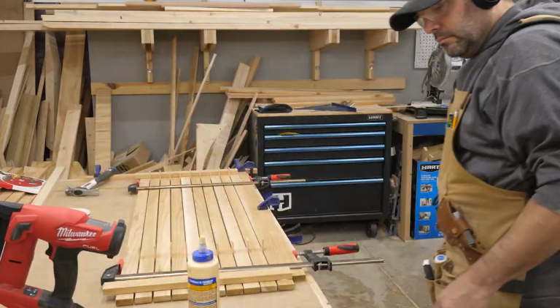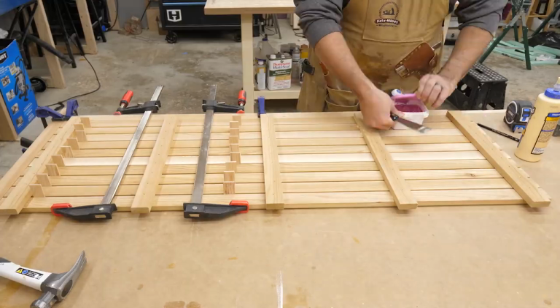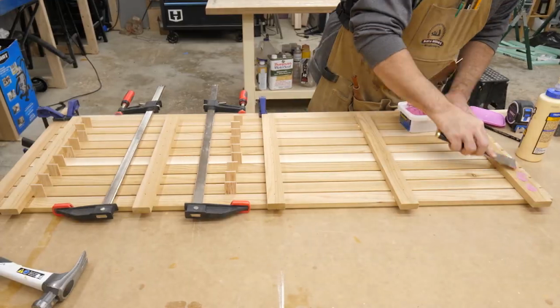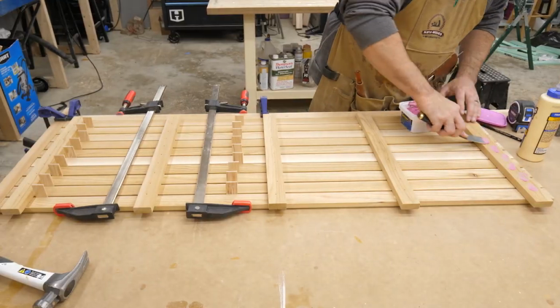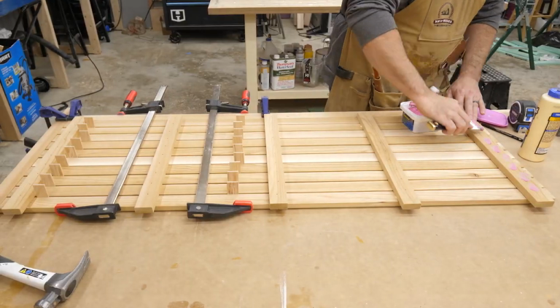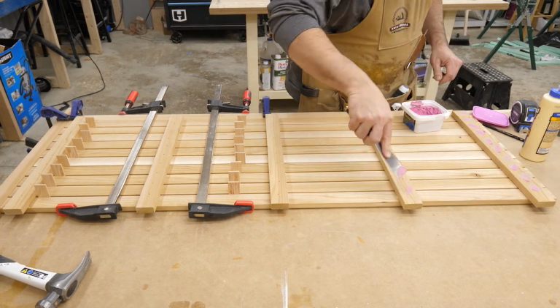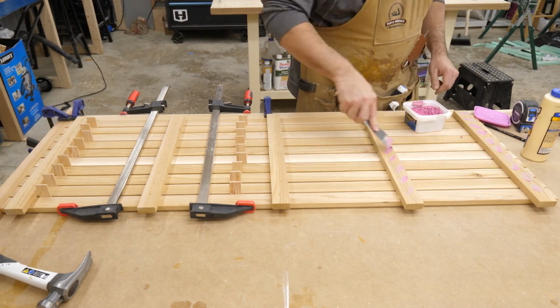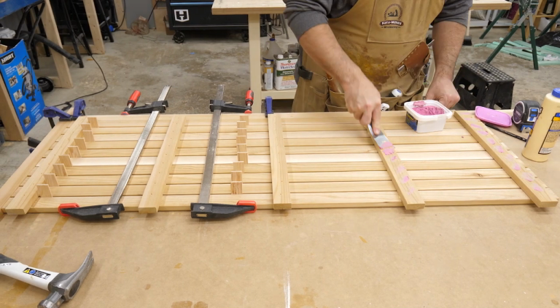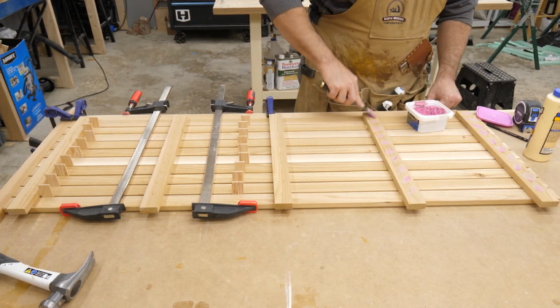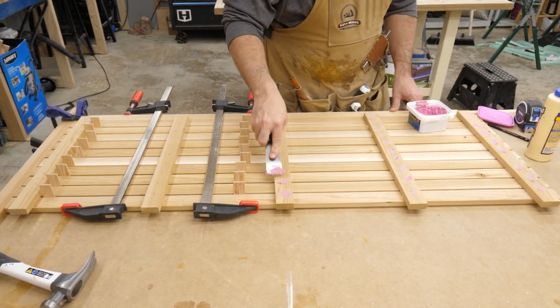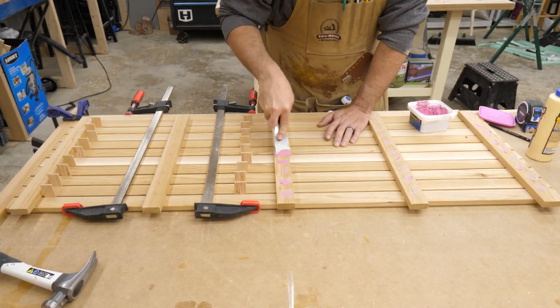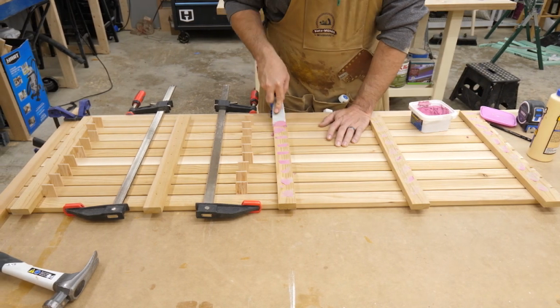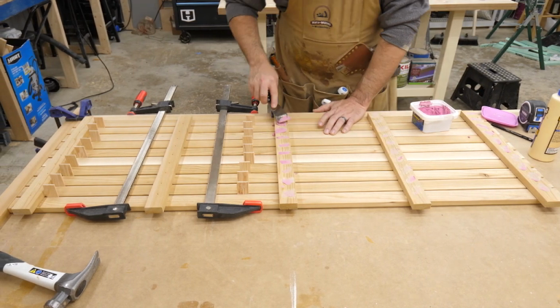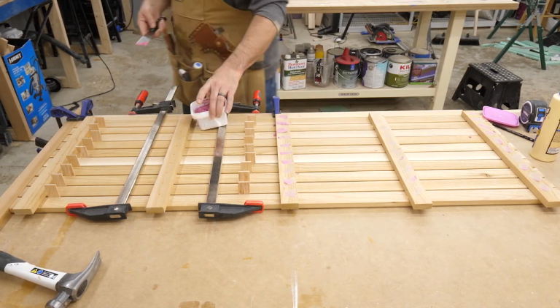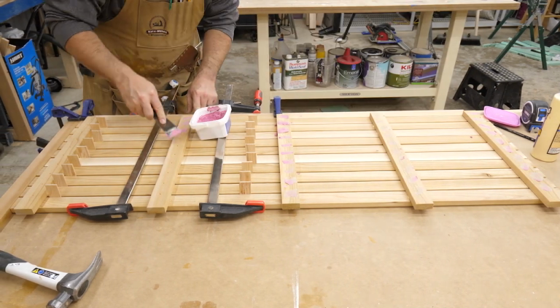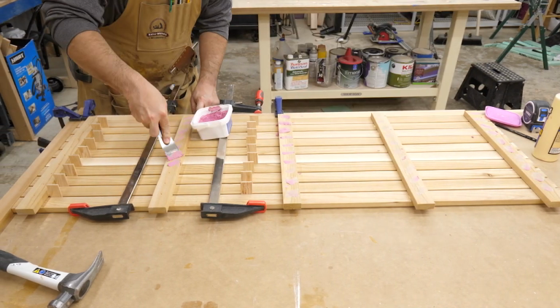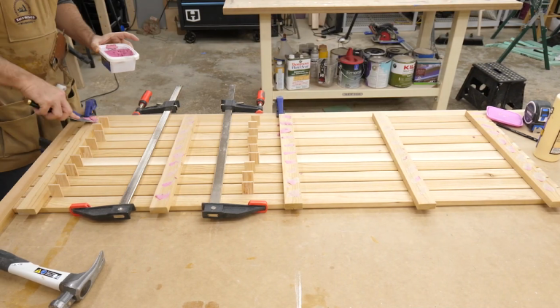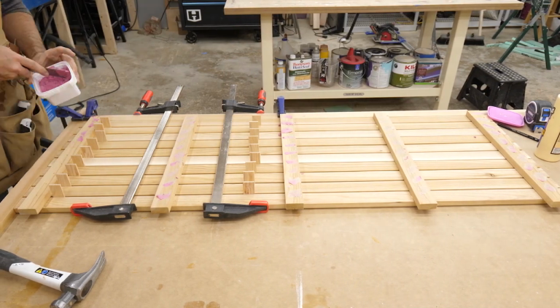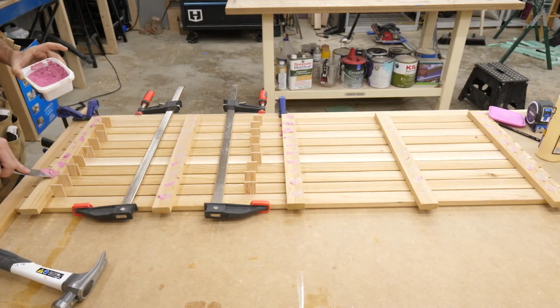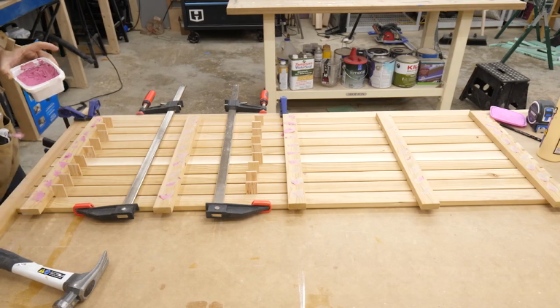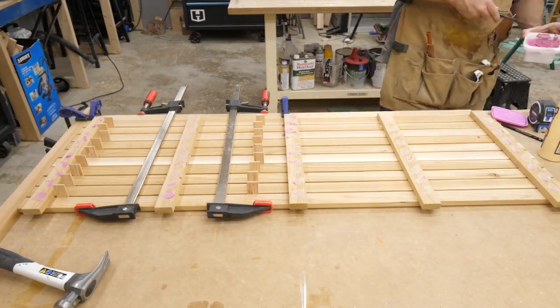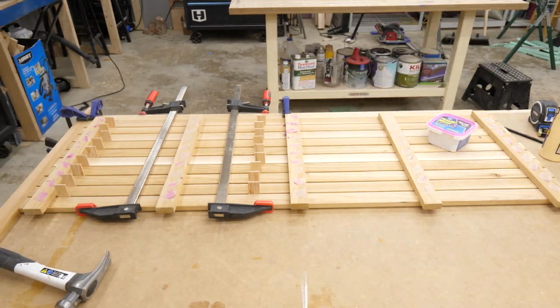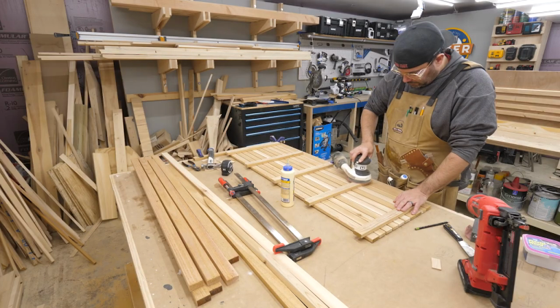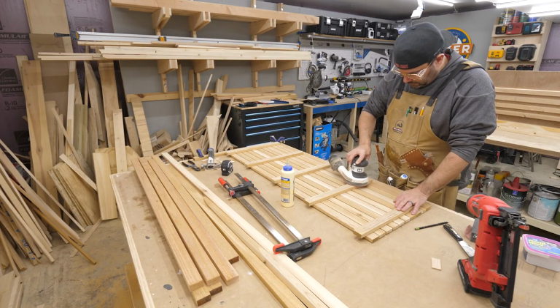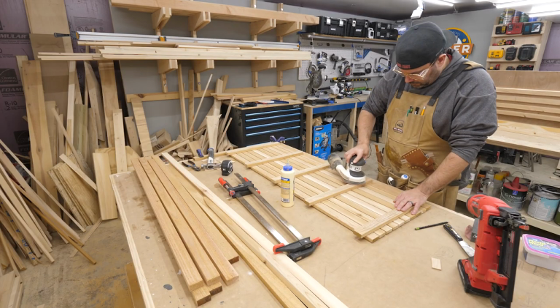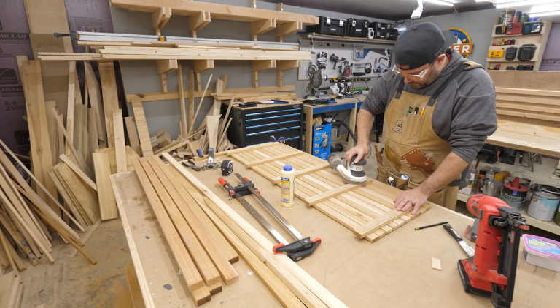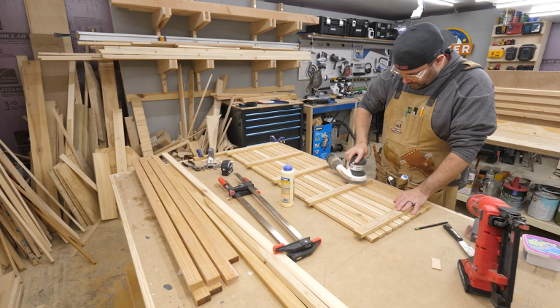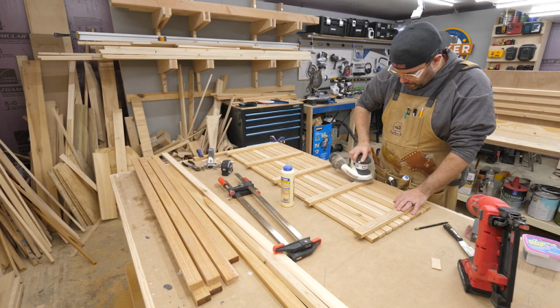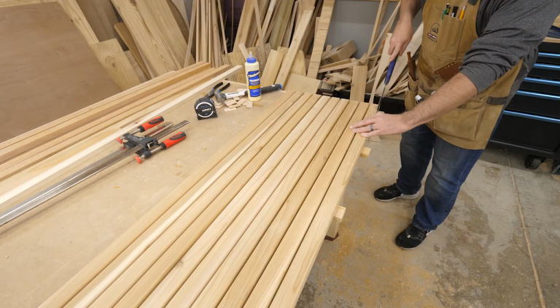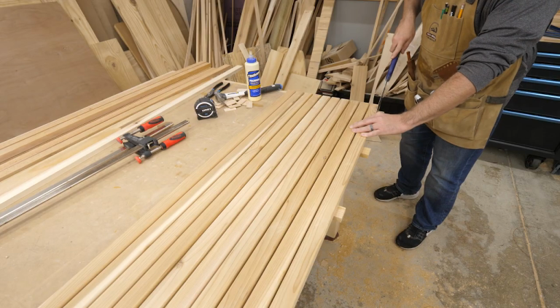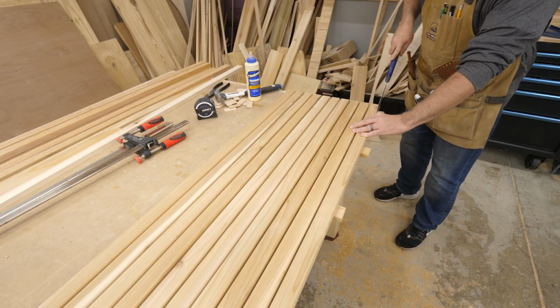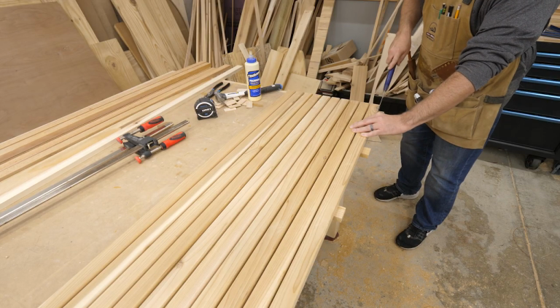I used some wood filler to cover all the holes left by the nails so water didn't get in there and create rust that ended up staining the bathroom floor. And of course this led to more sanding and cutting off the excess with a handsaw.